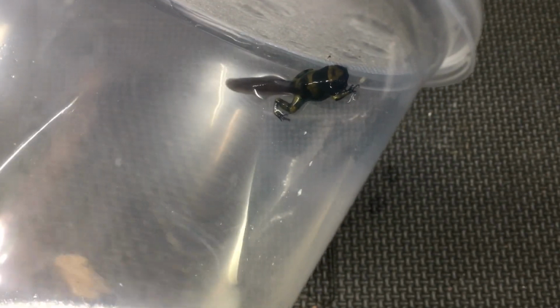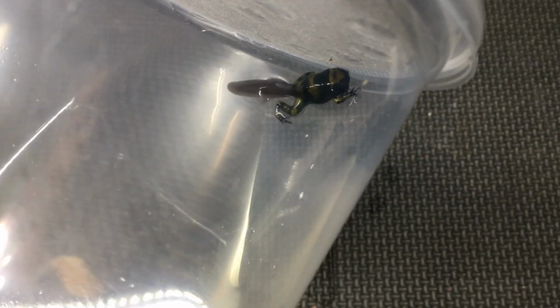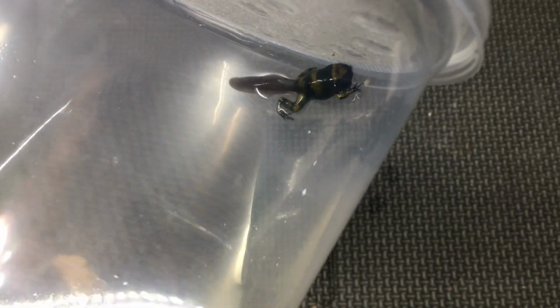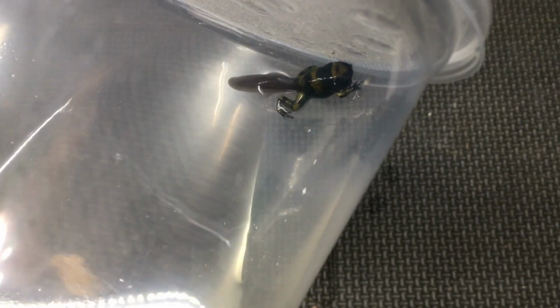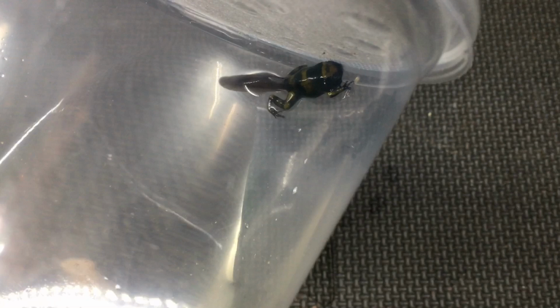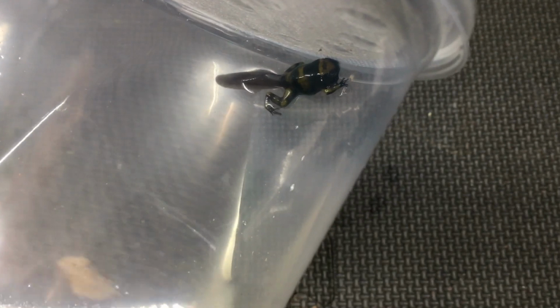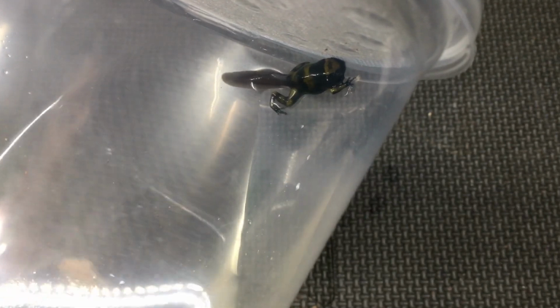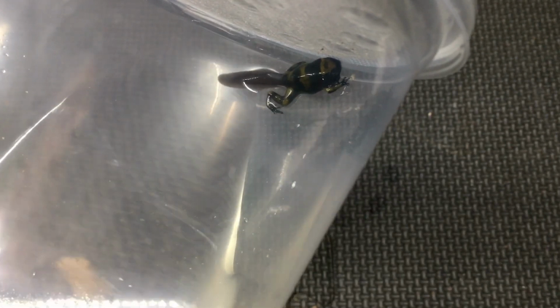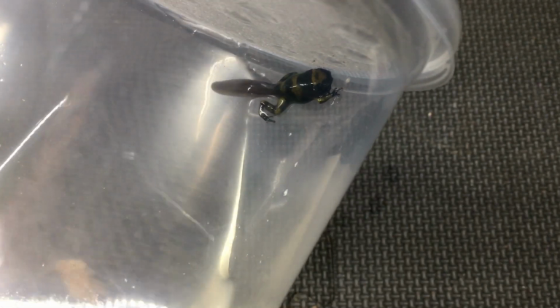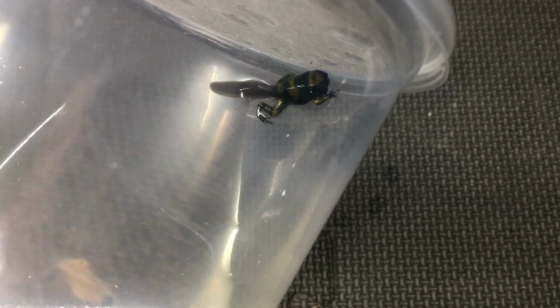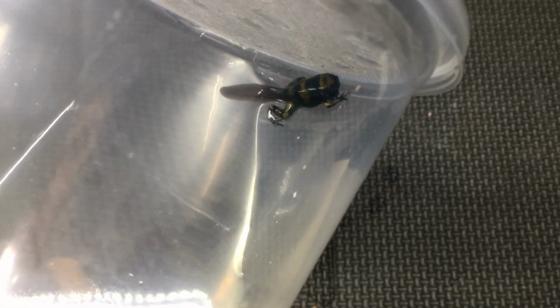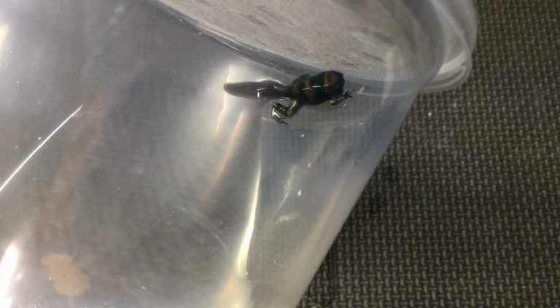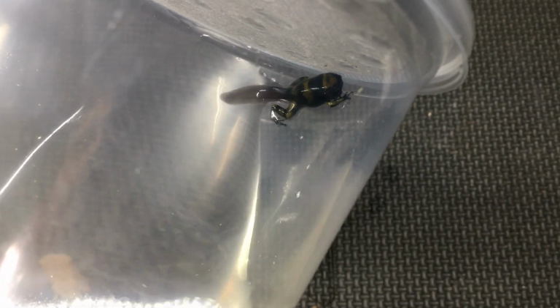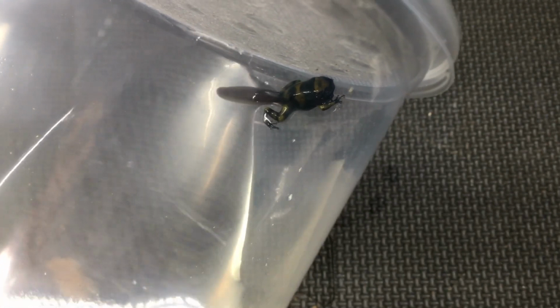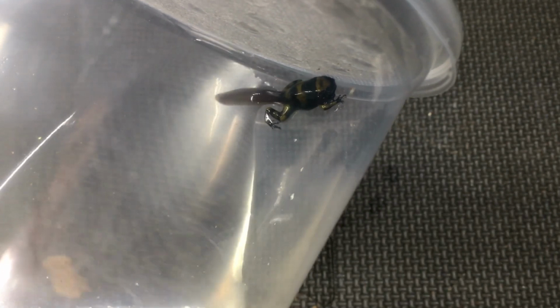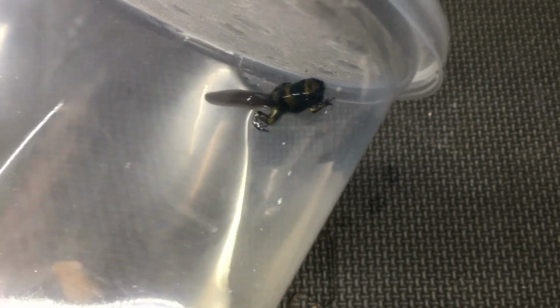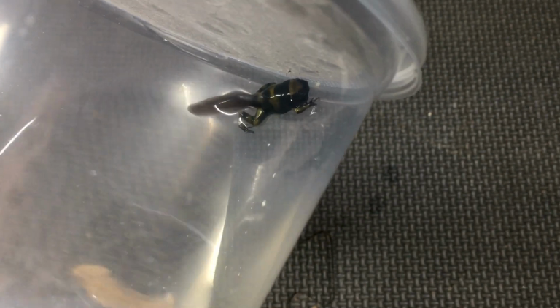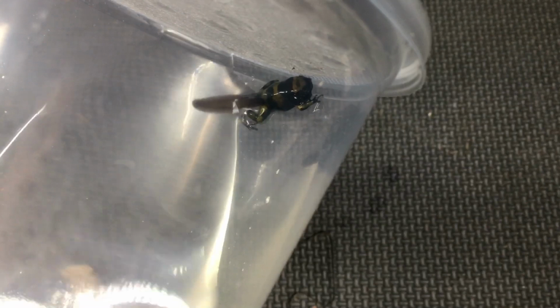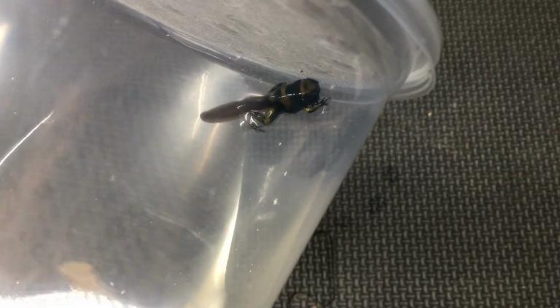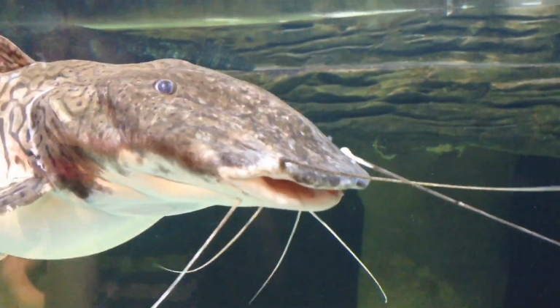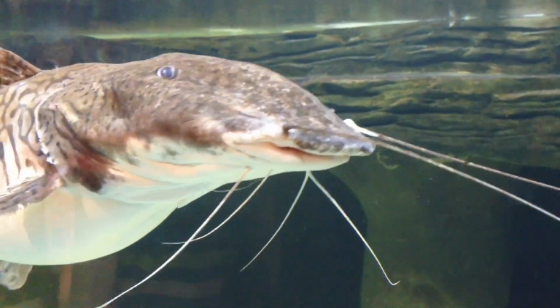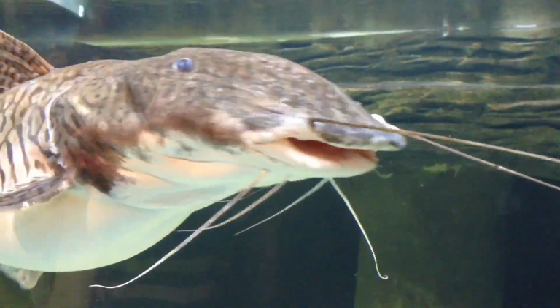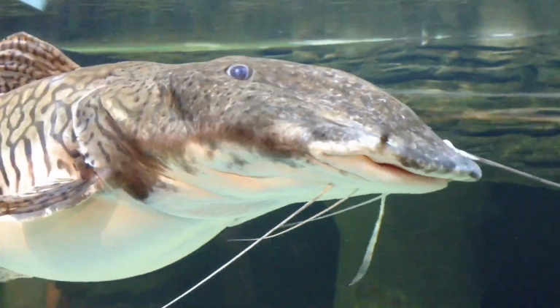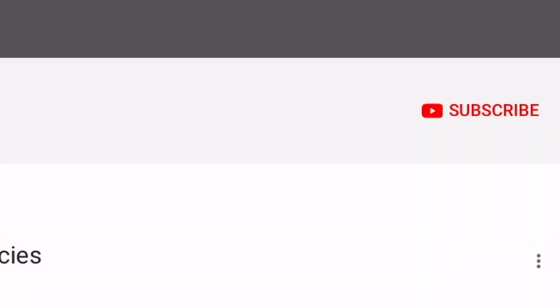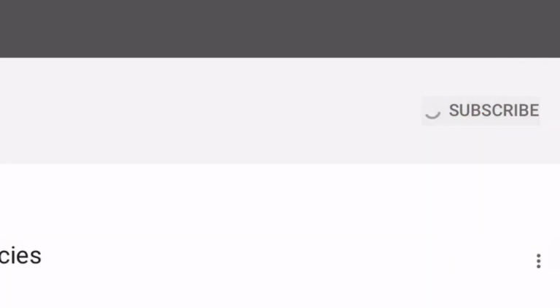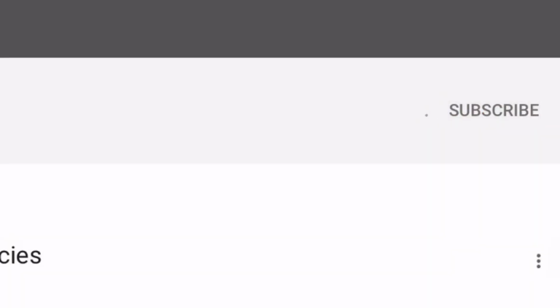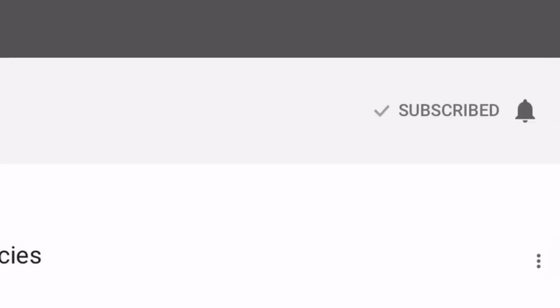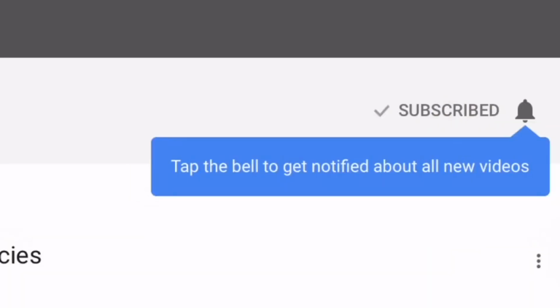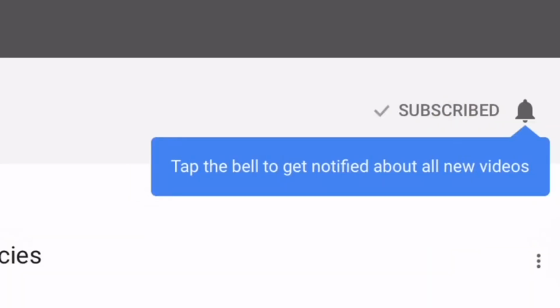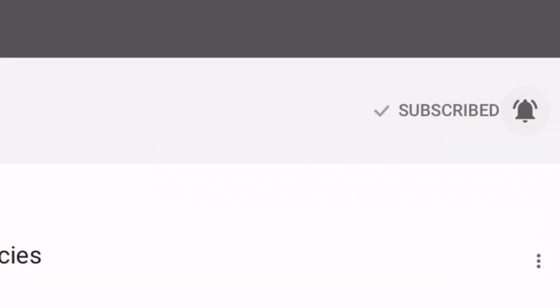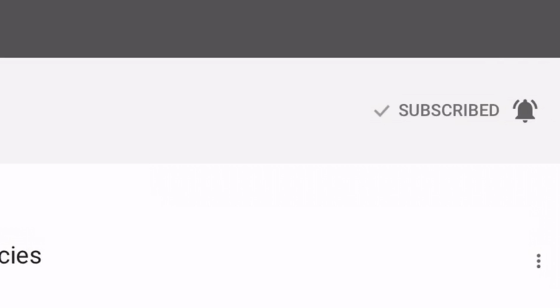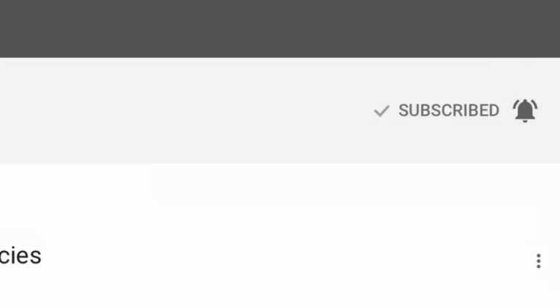Thank you for watching. I post videos every Friday with live streams and shorts during the week as well. Please feel free to share, rate, comment, and if you haven't already, subscribe! And then tap the bell for all notifications so you don't miss my next video.